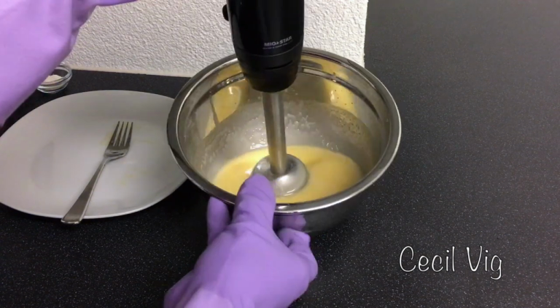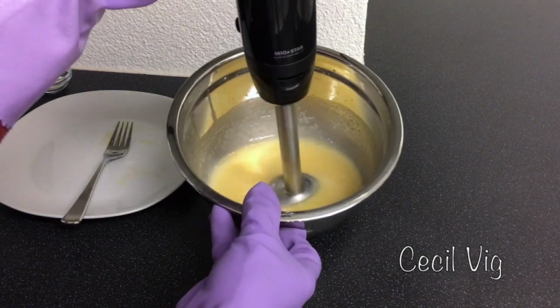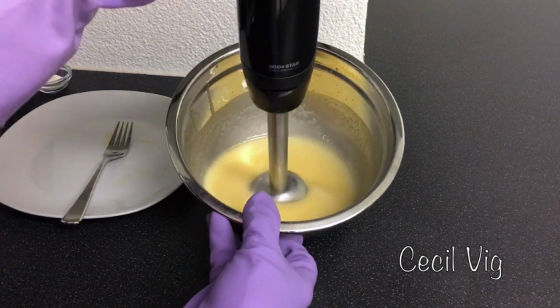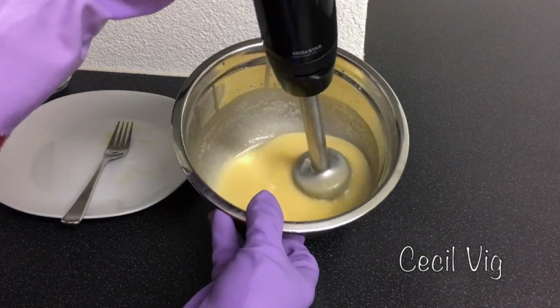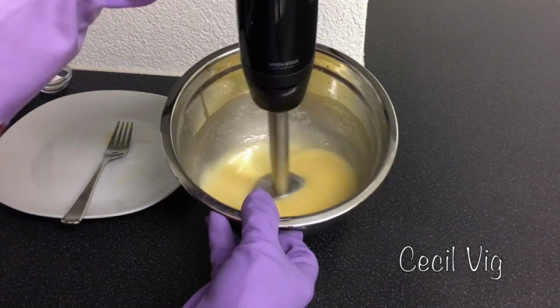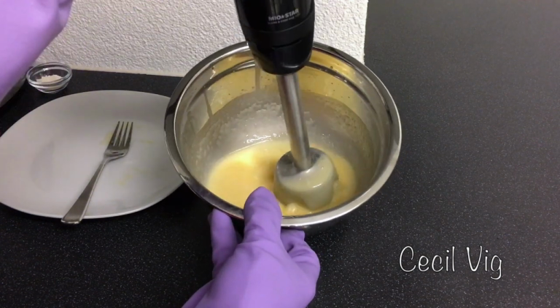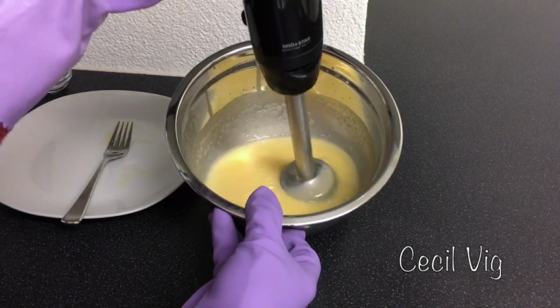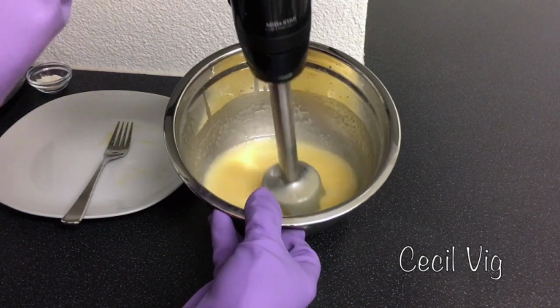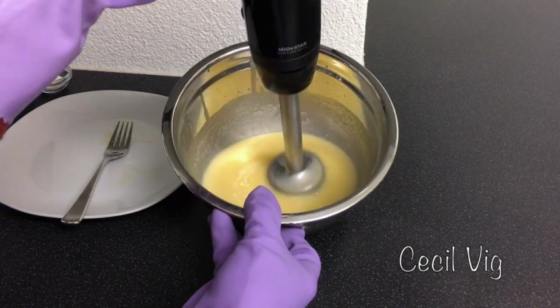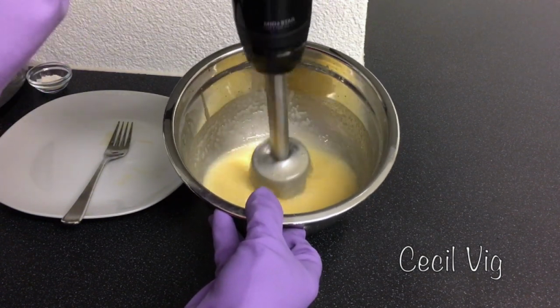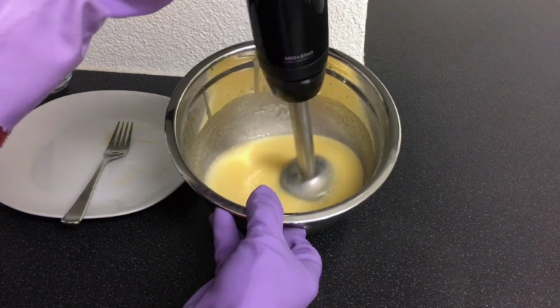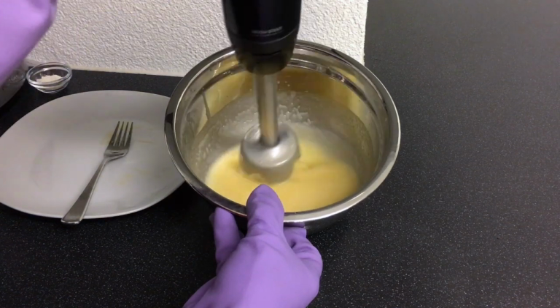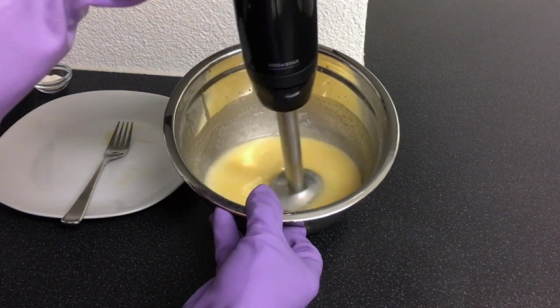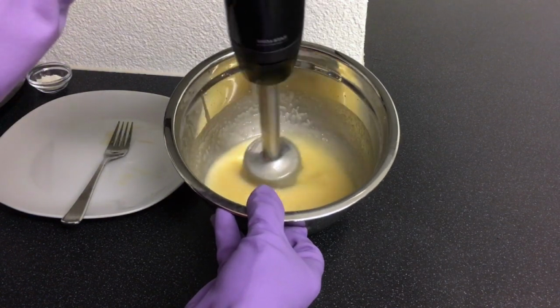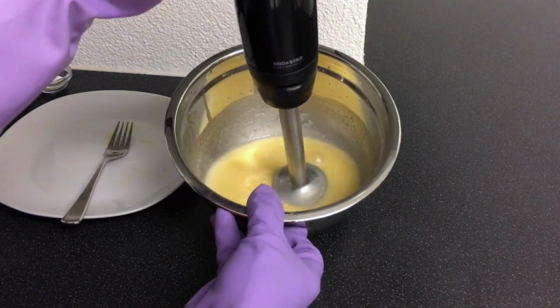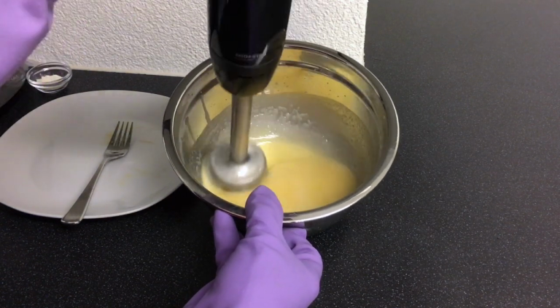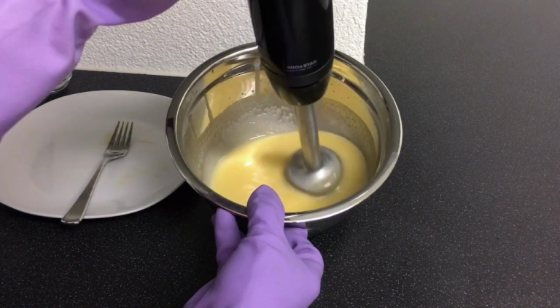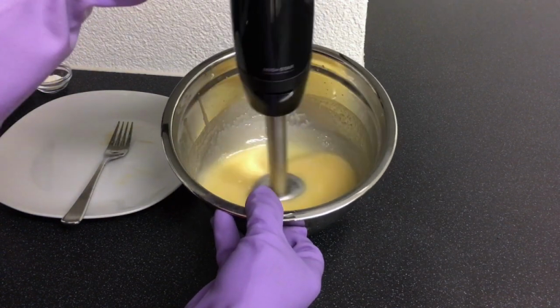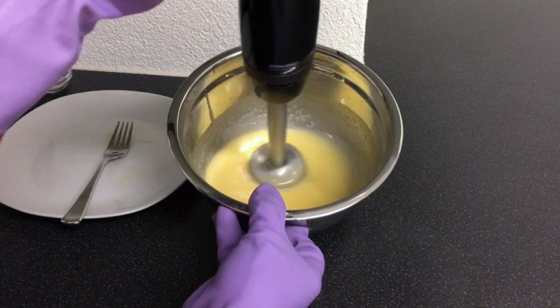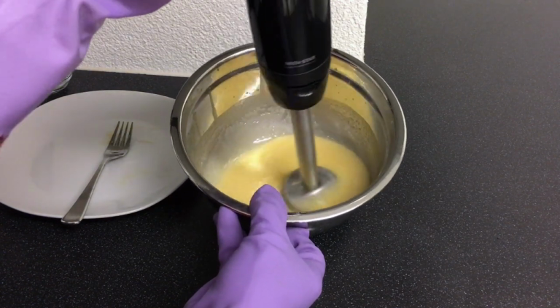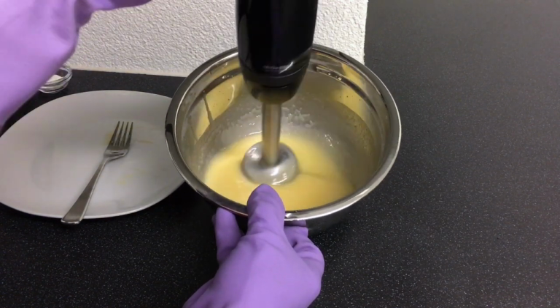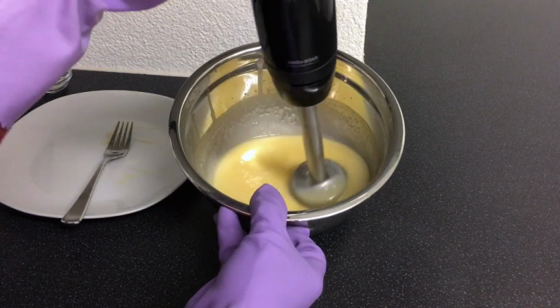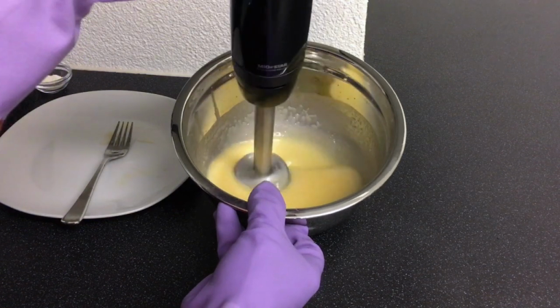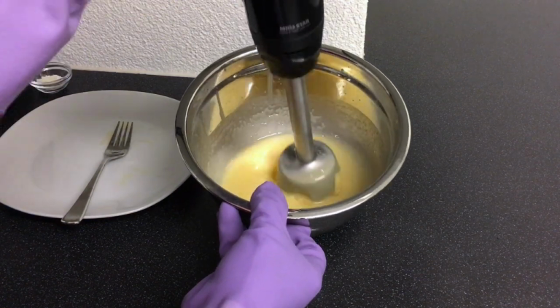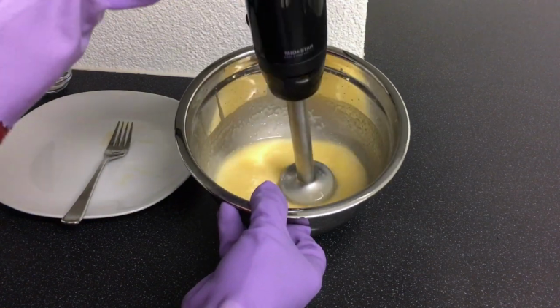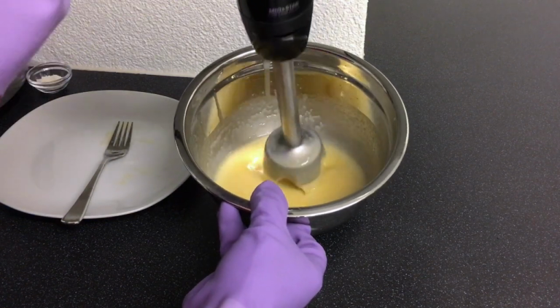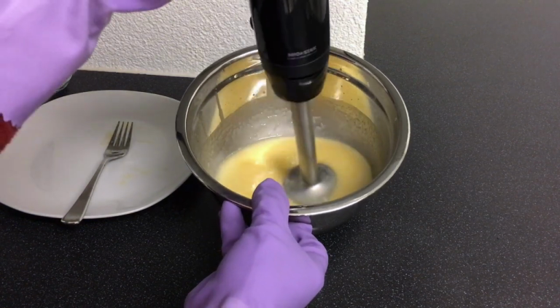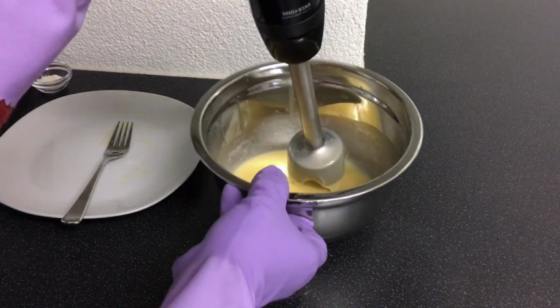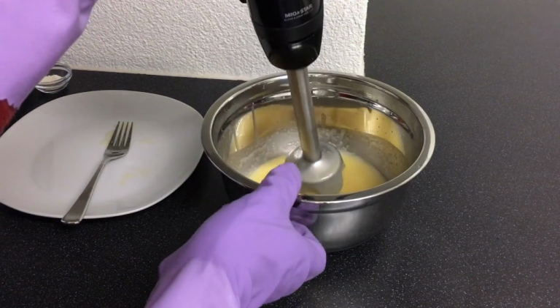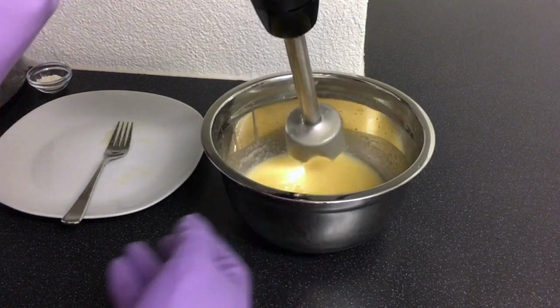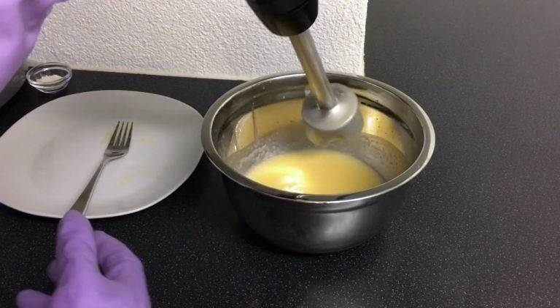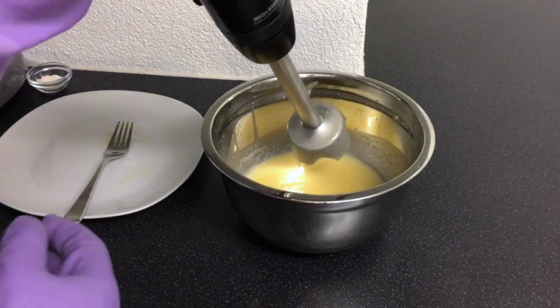Adding egg yolk to our soap will also help to create a thick rich lather and leave a soft feel on the skin after using the soap. Please do not worry, your soap will not smell of egg.